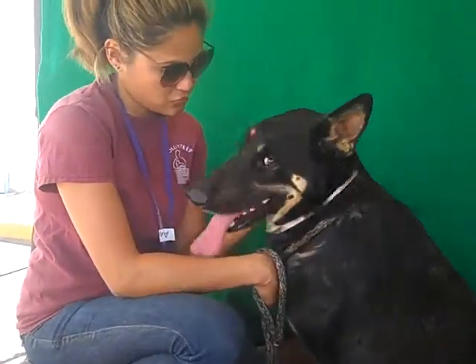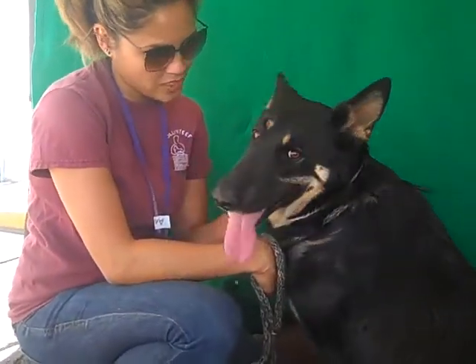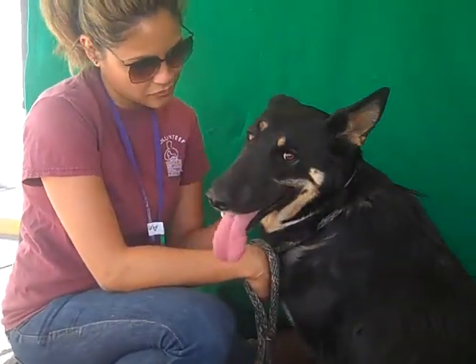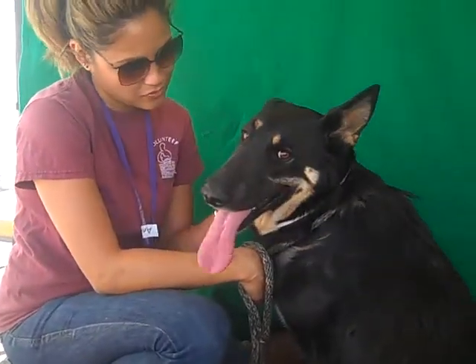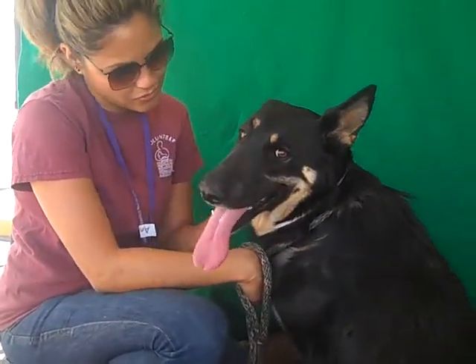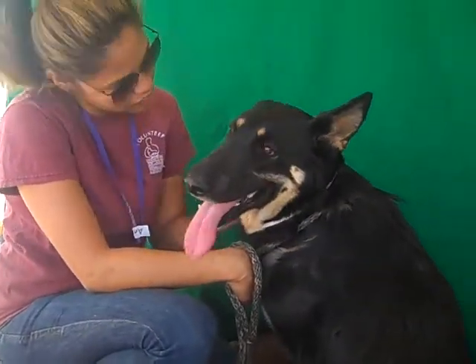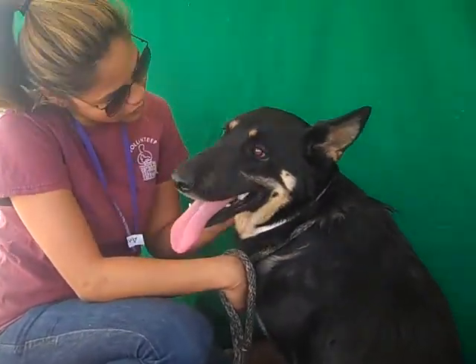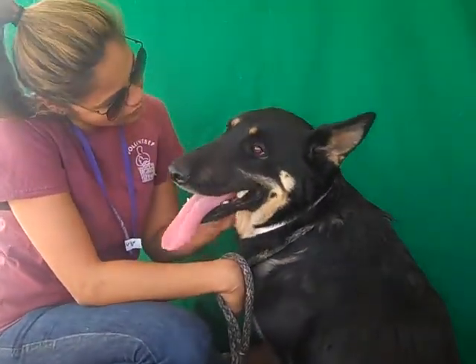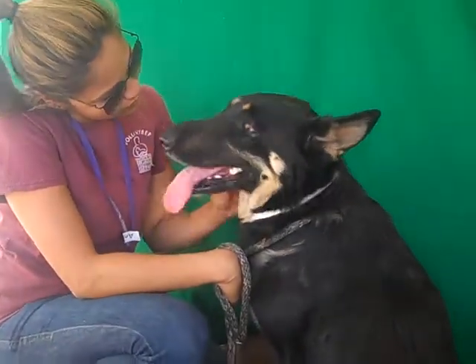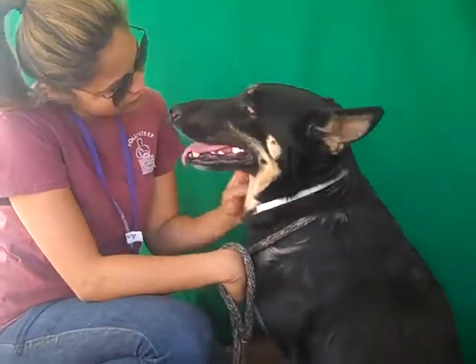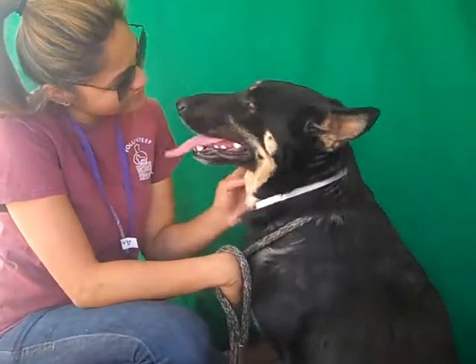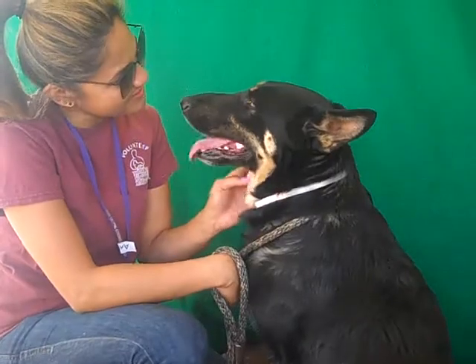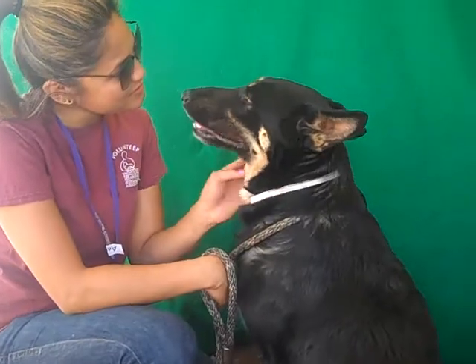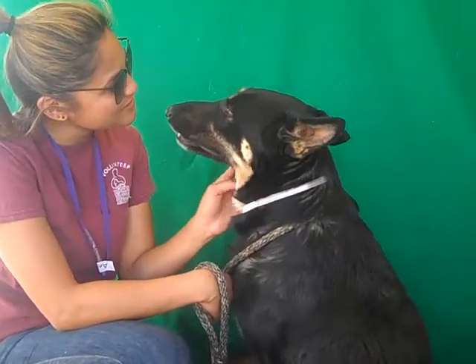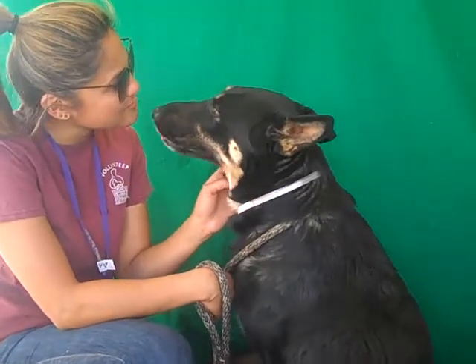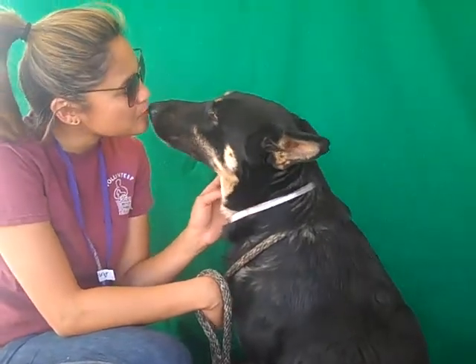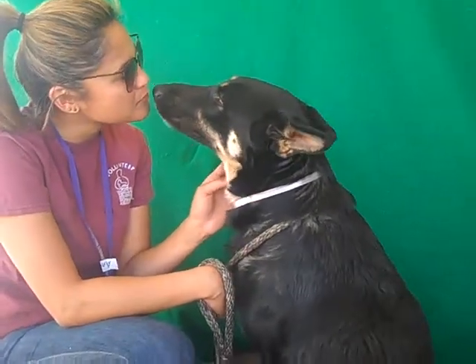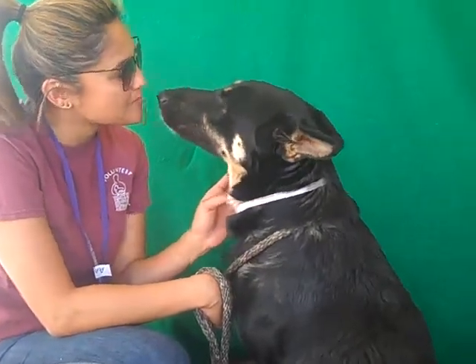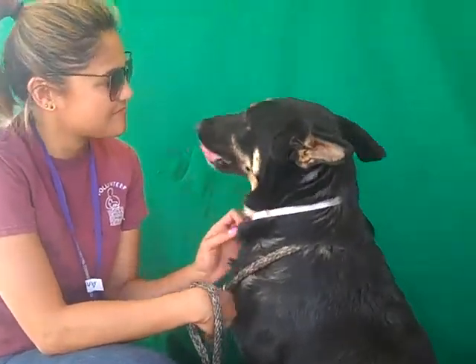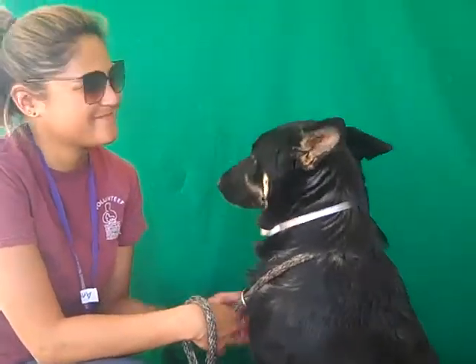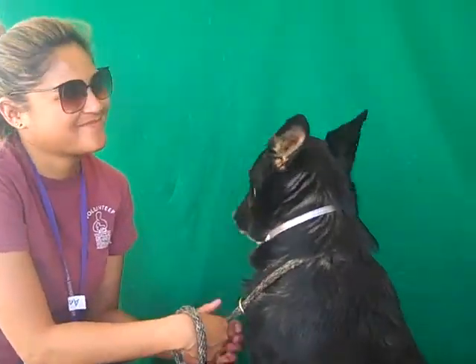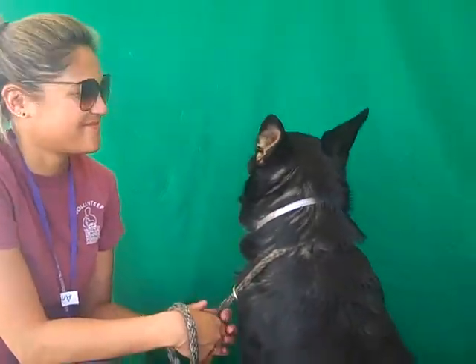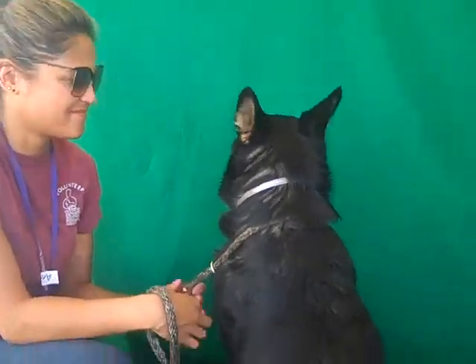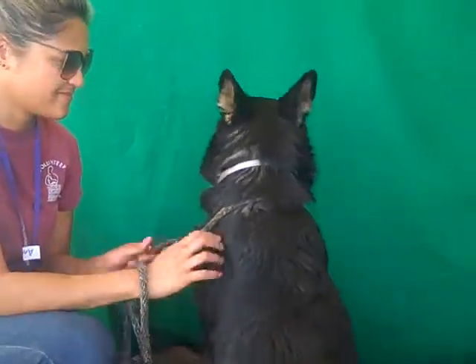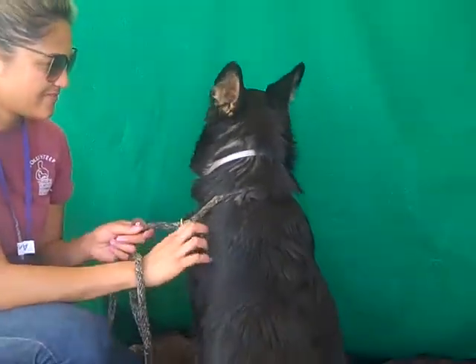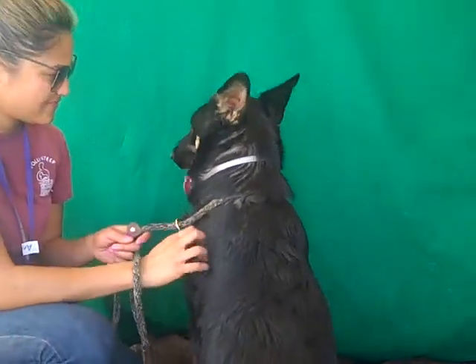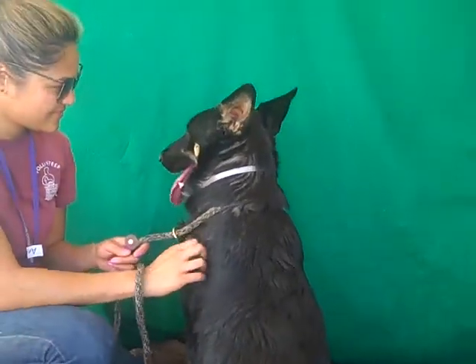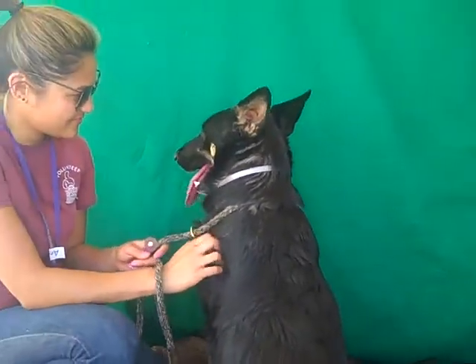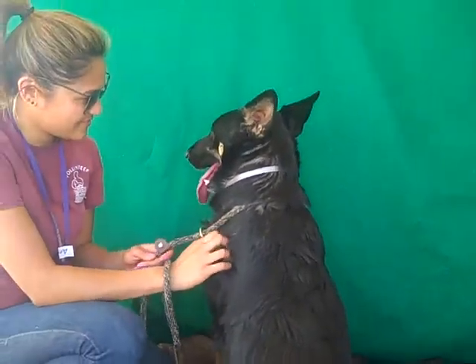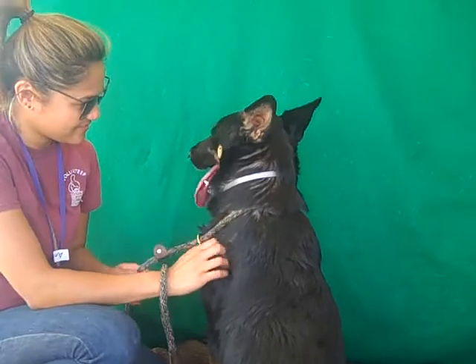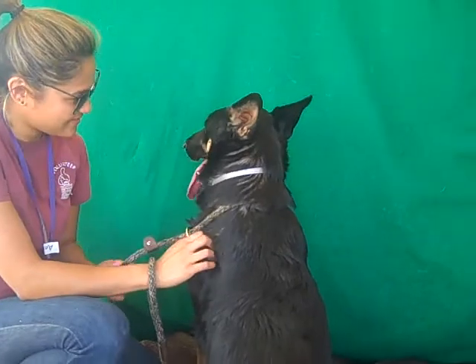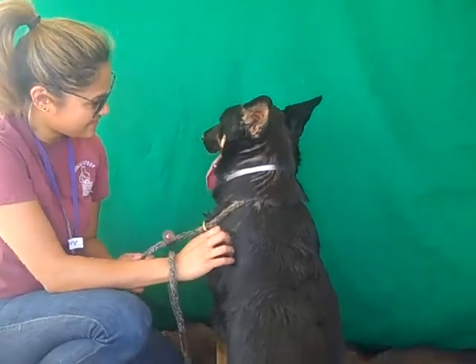Look at her — she's really warming up so quickly. We know when she gets out of here she is going to be fantastic. Just the turnaround, even in like two minutes, has been amazing.